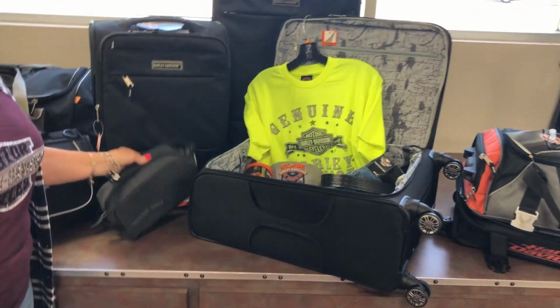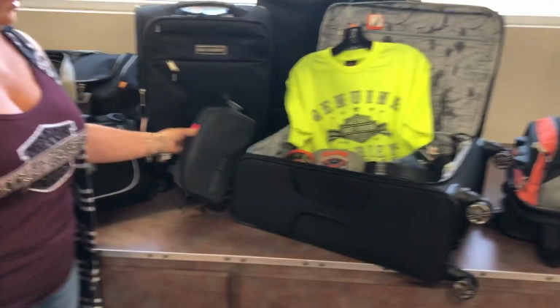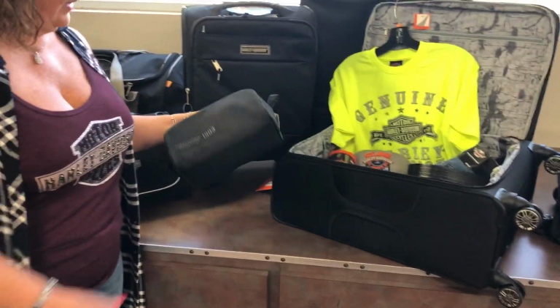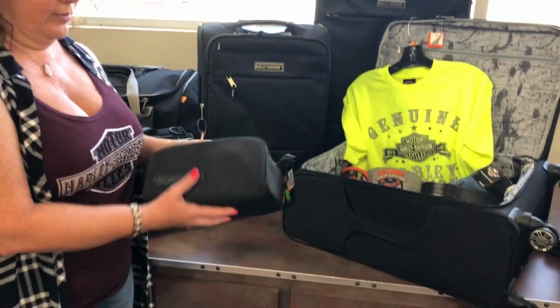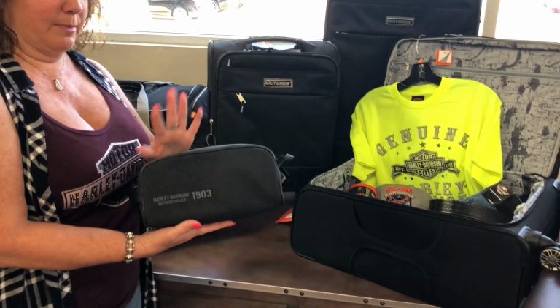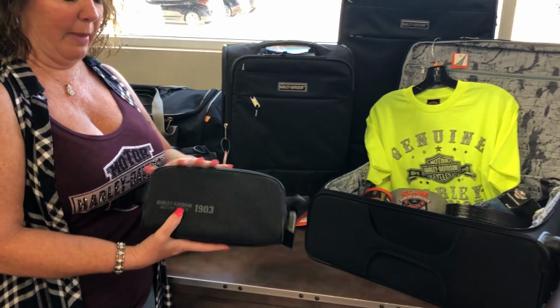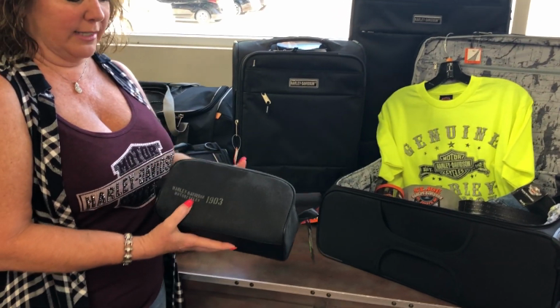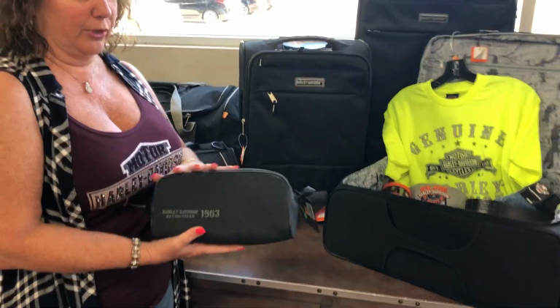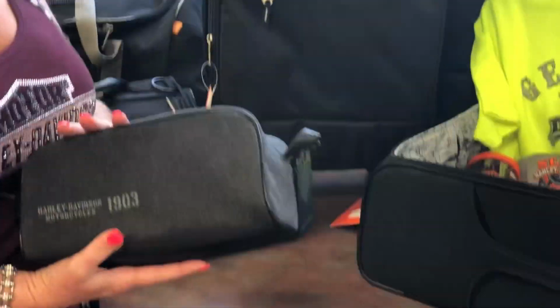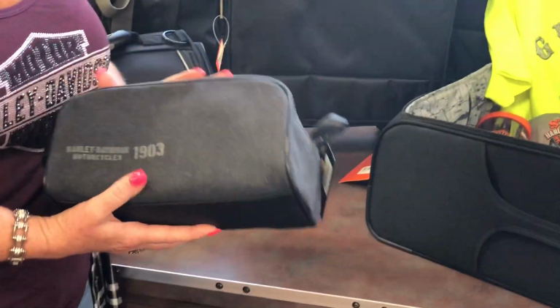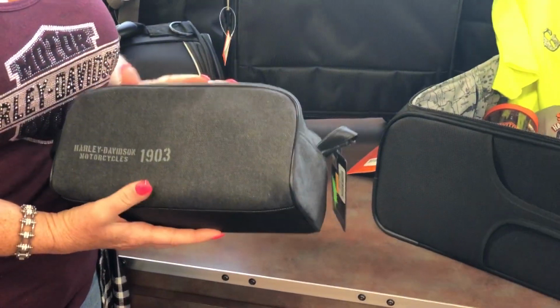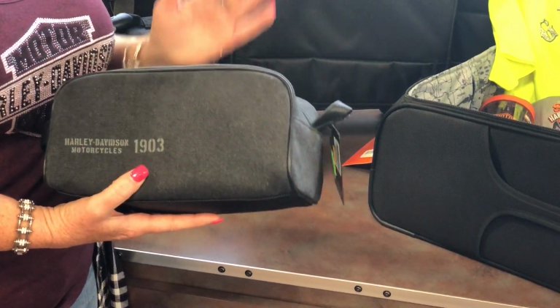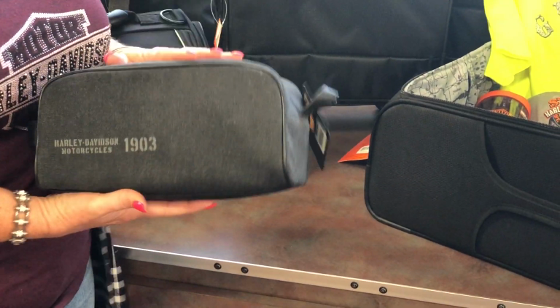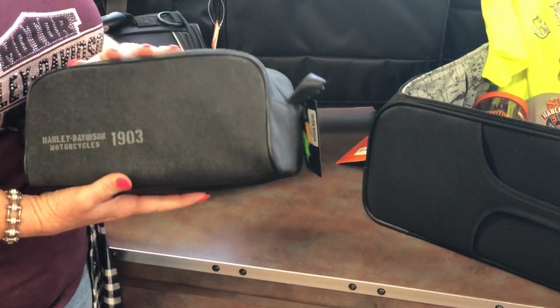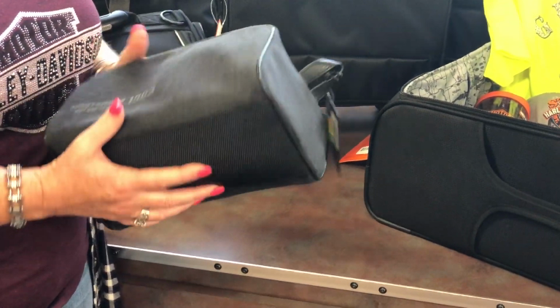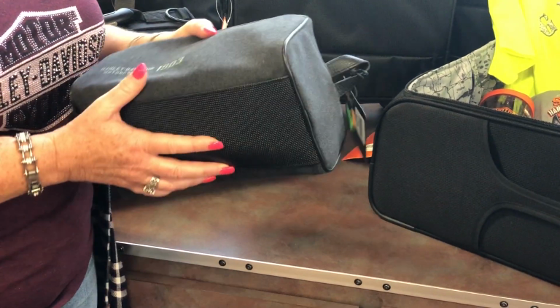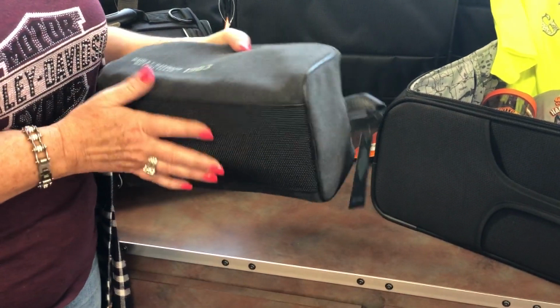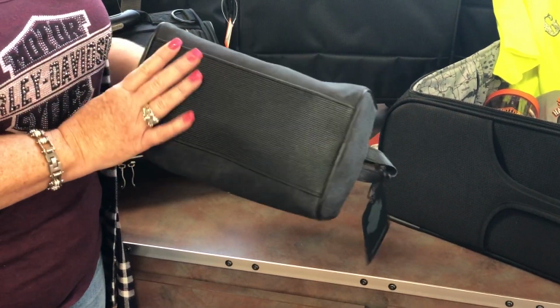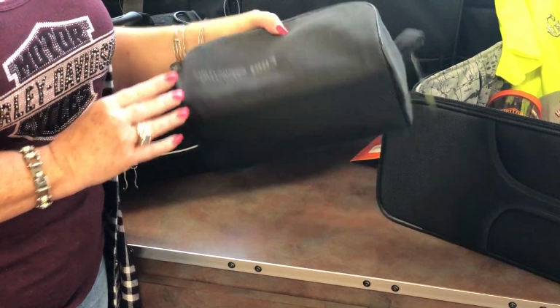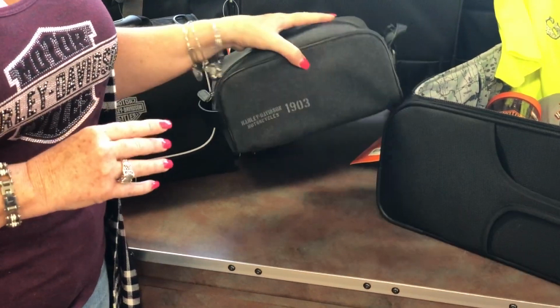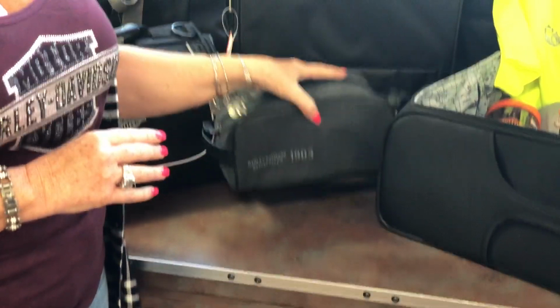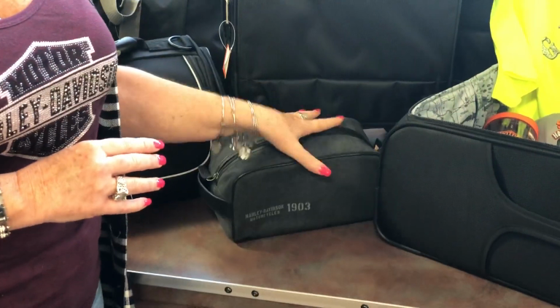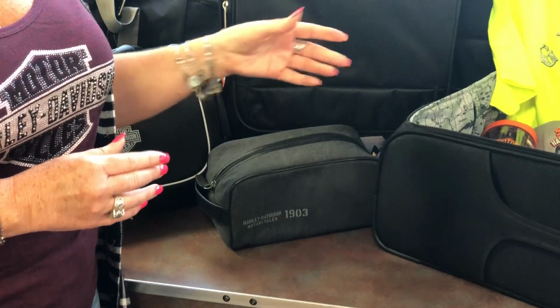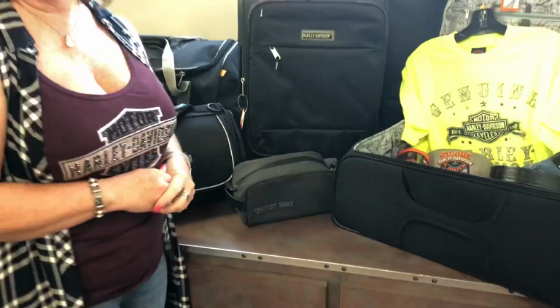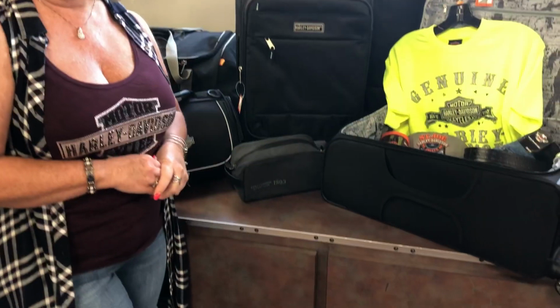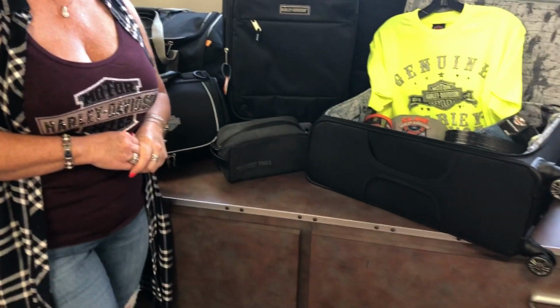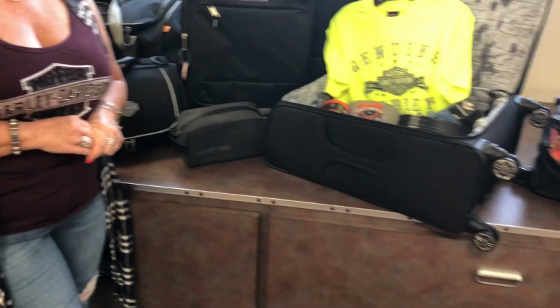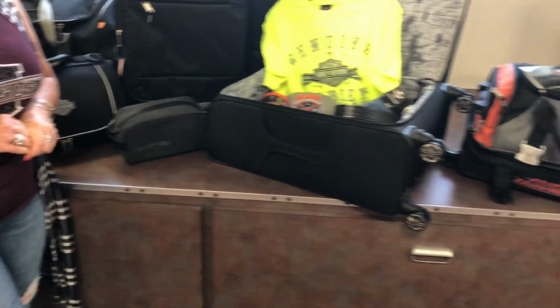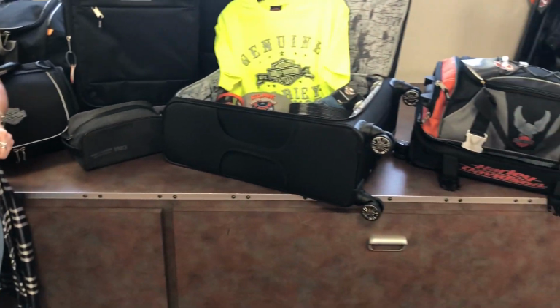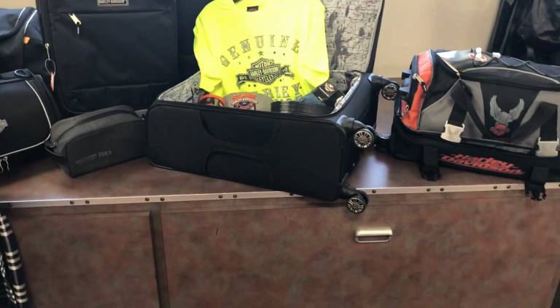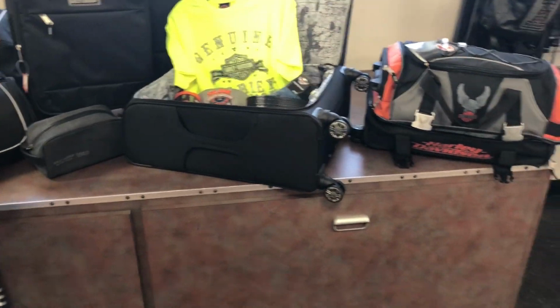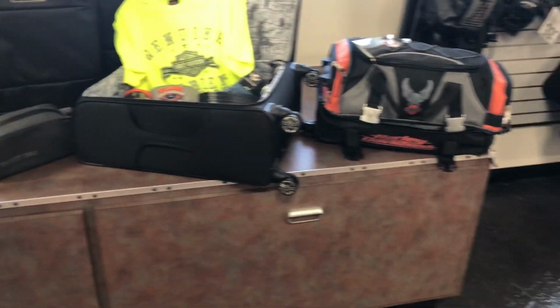We also have smaller bags for those toiletry essentials. Gentlemen, we've got you covered with this shaving bag, and ladies, we have lots of other little tote bags for you to choose from.